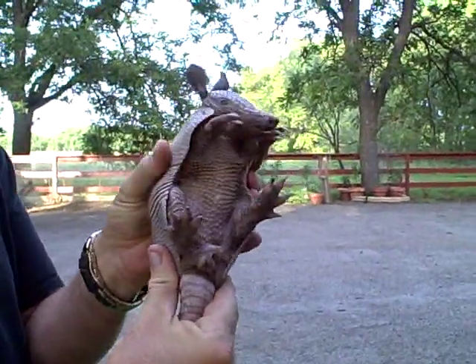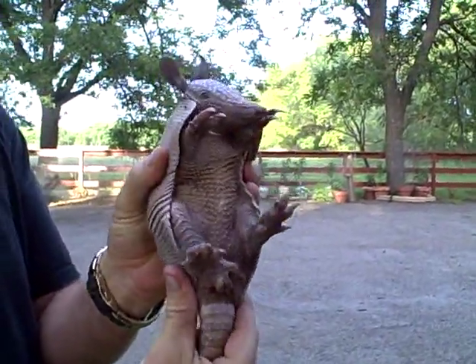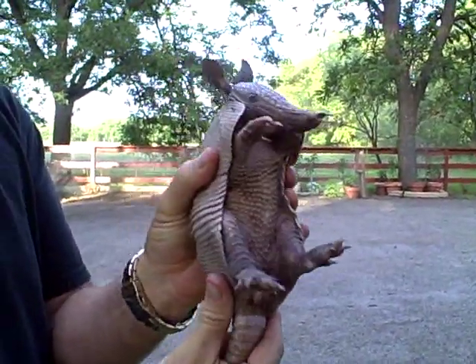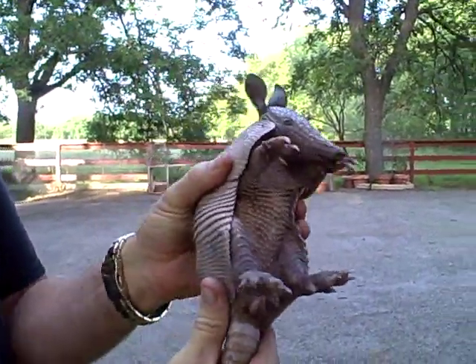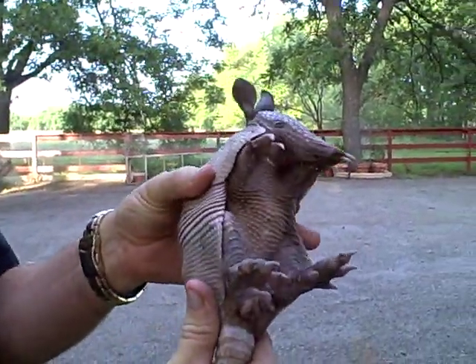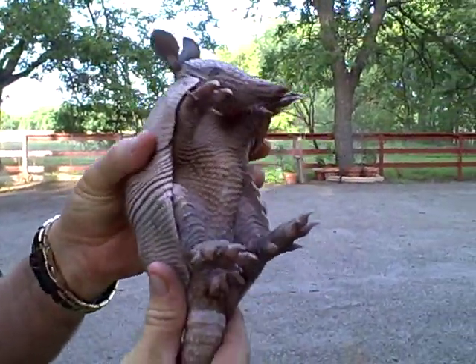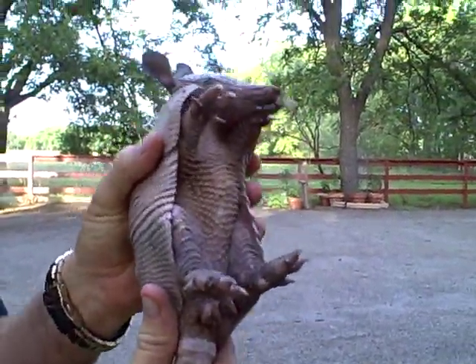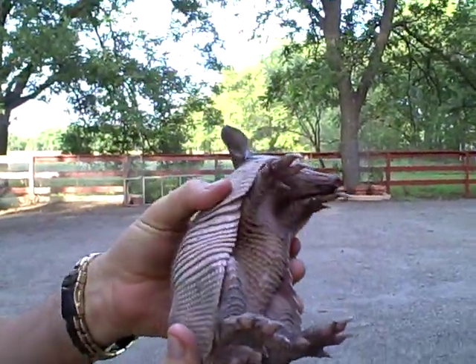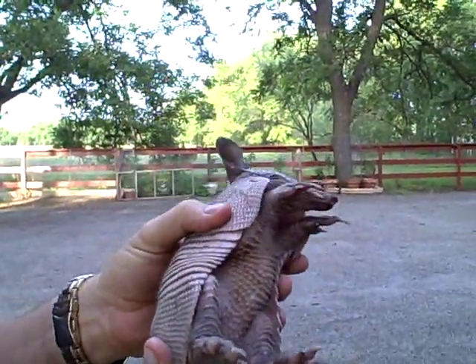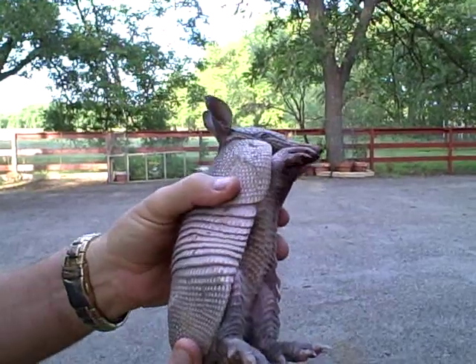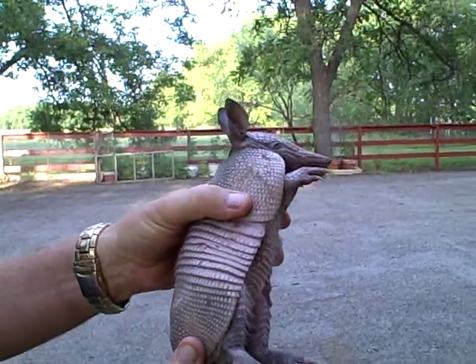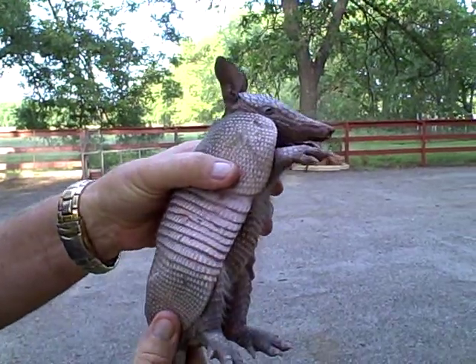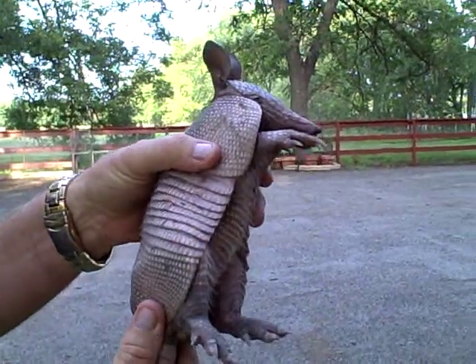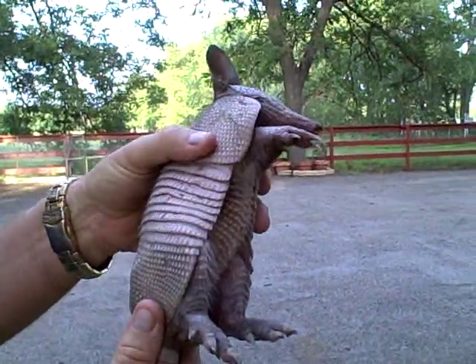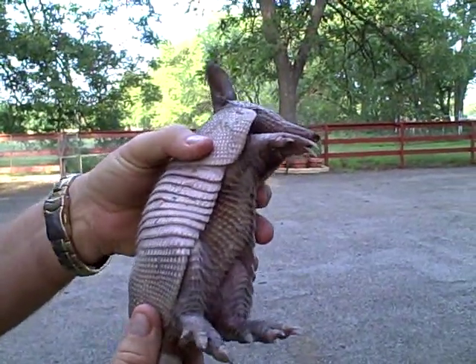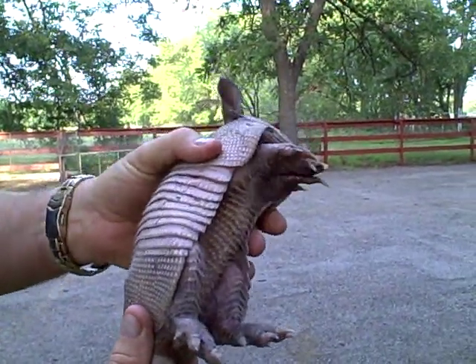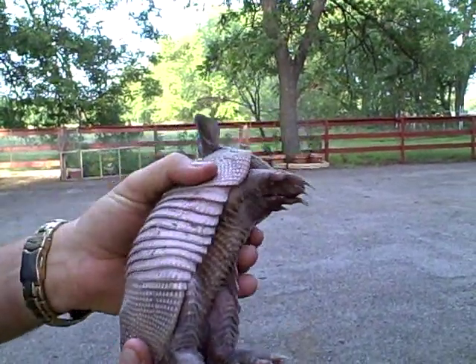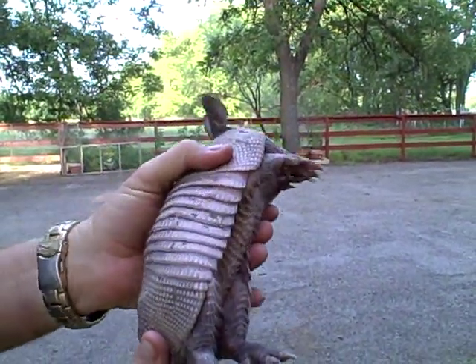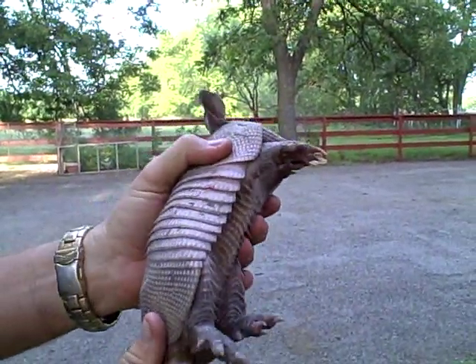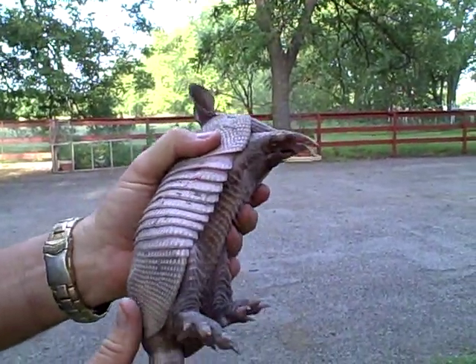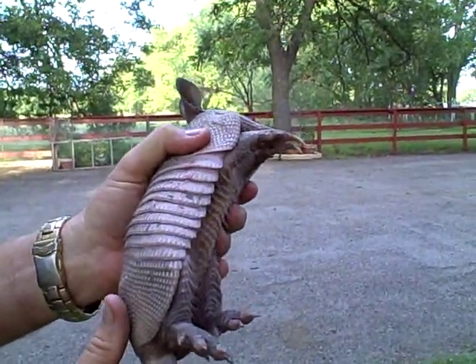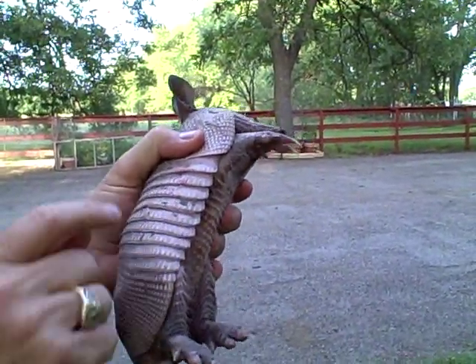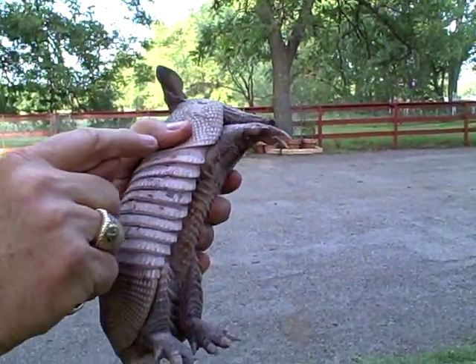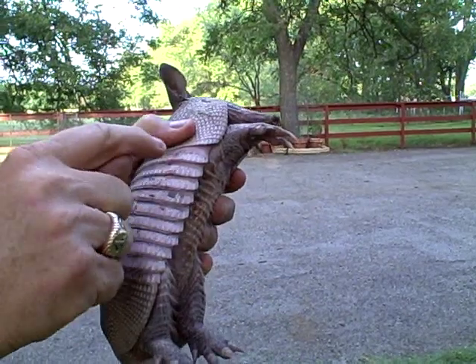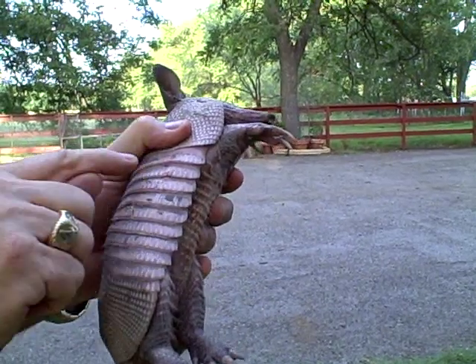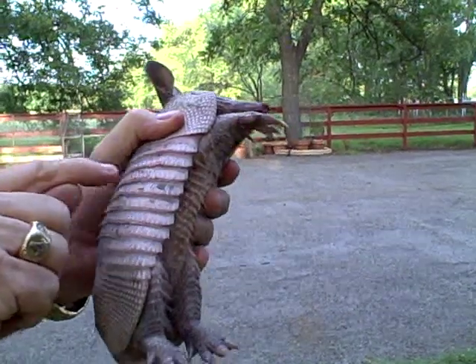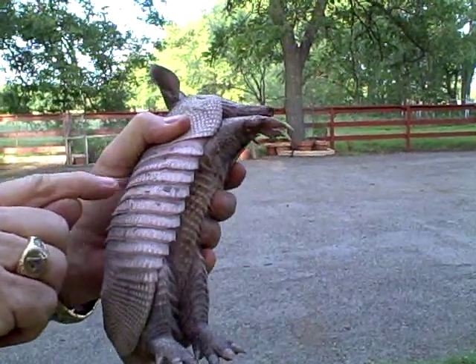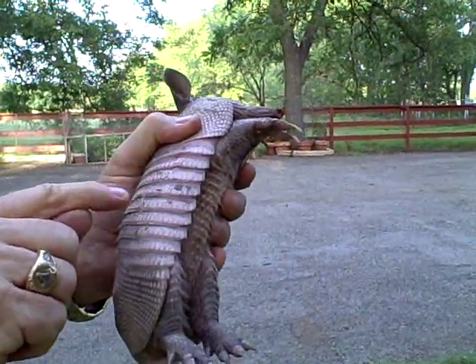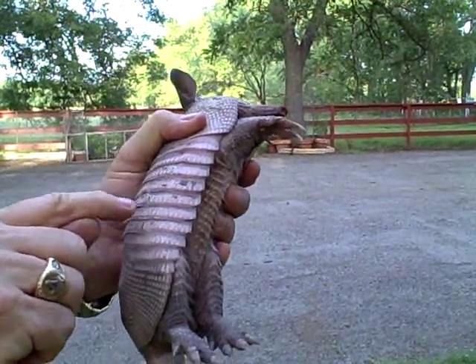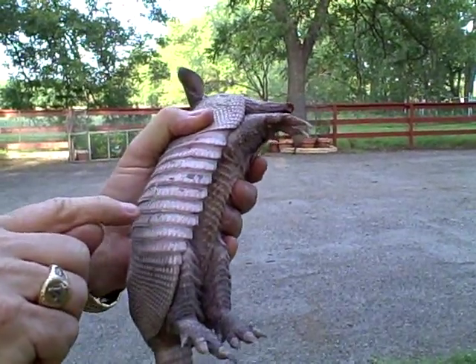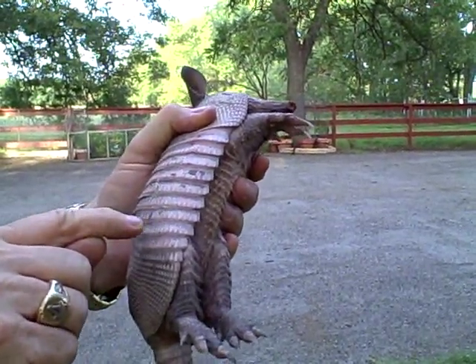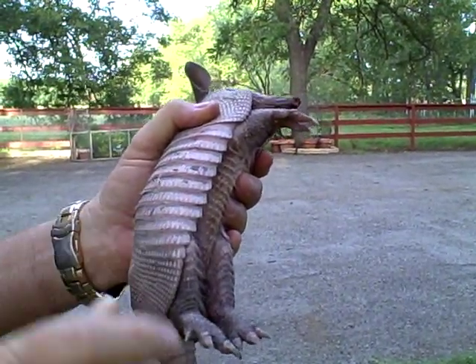For those of you who've never seen an armadillo up close, this is a baby Texas 9-banded armadillo, and you can count the bands: 1, 2, 3, 4, 5, 6, 7, 8, 9.